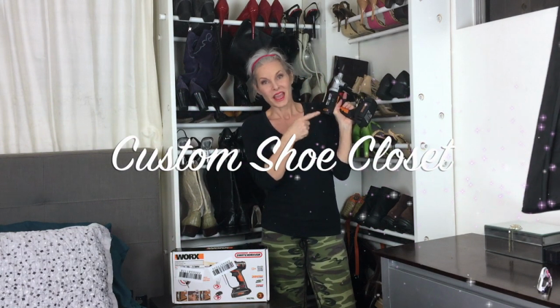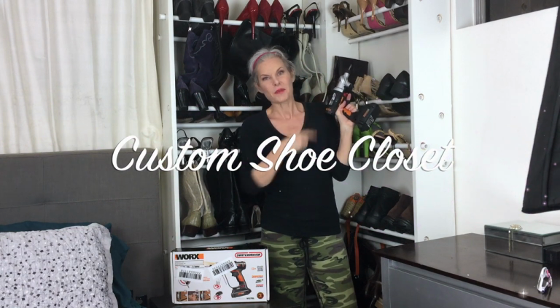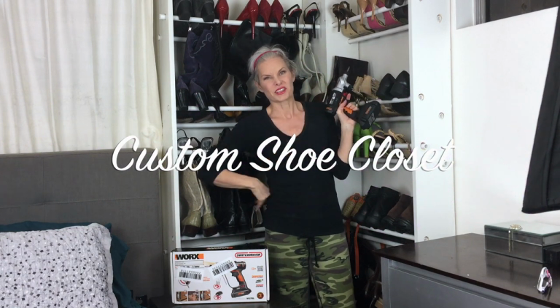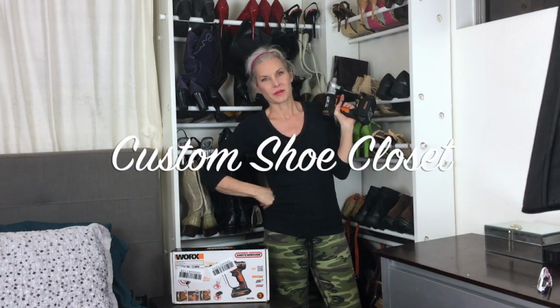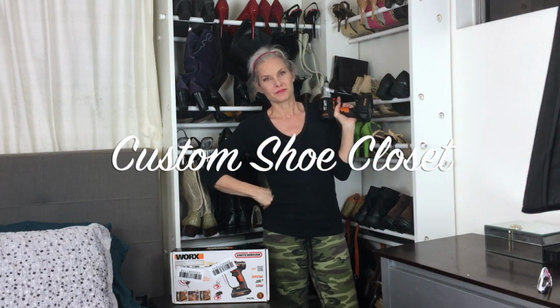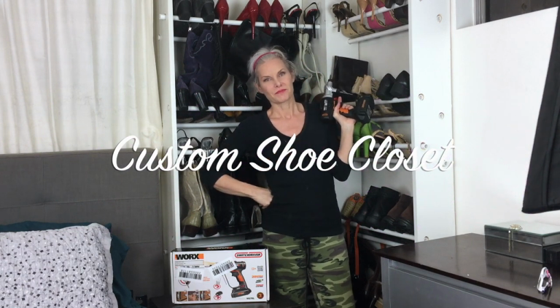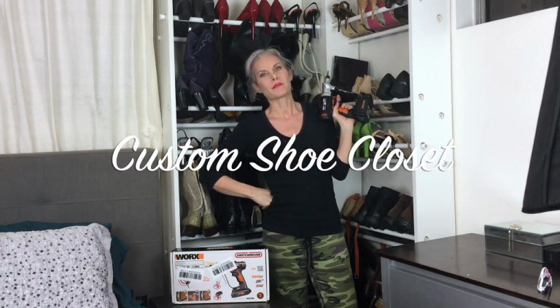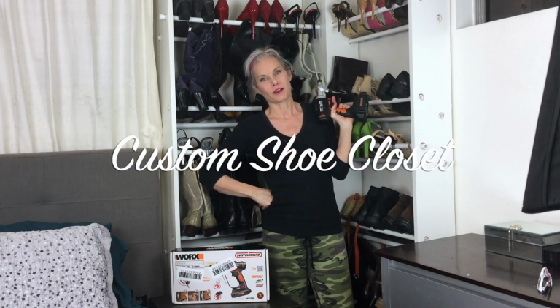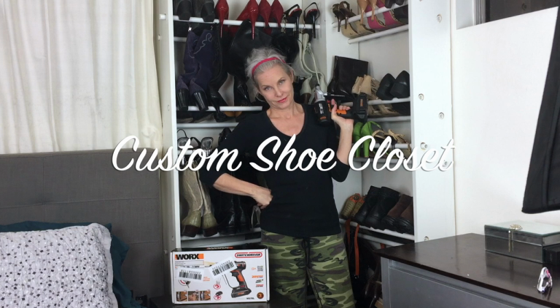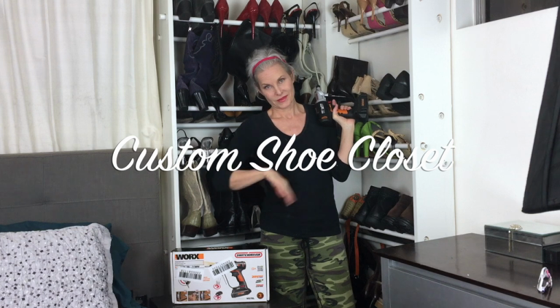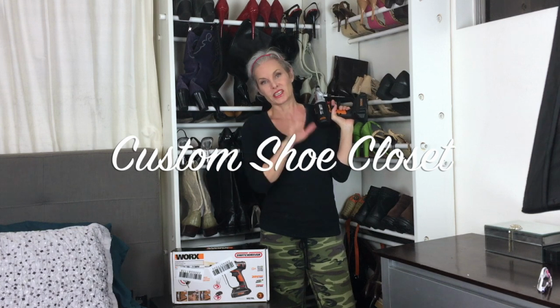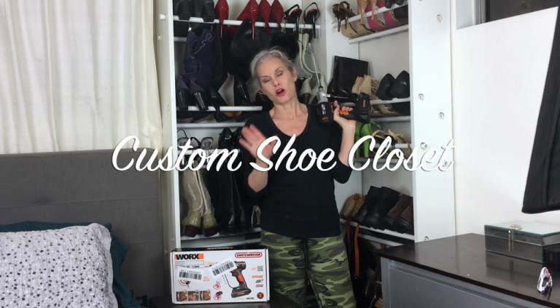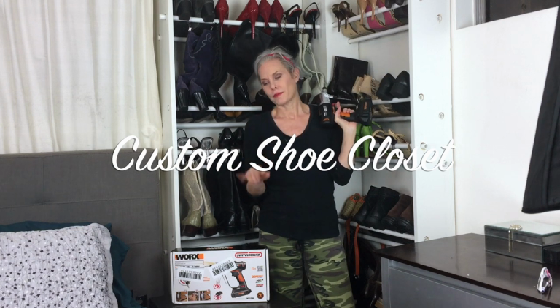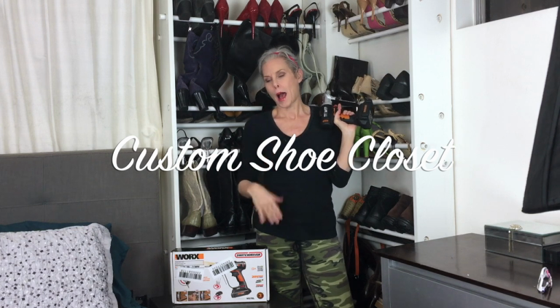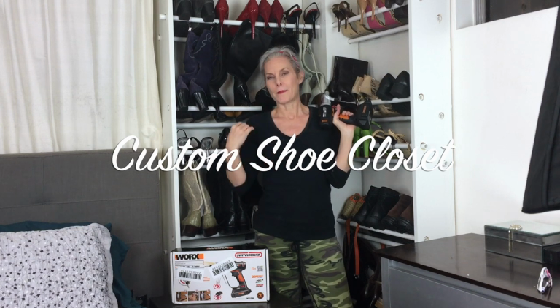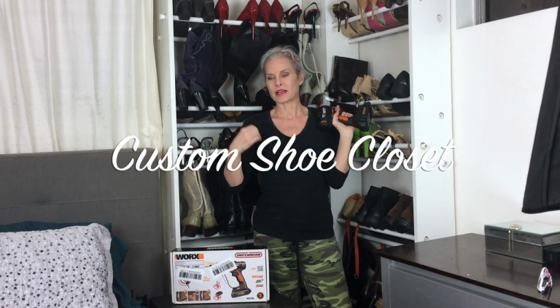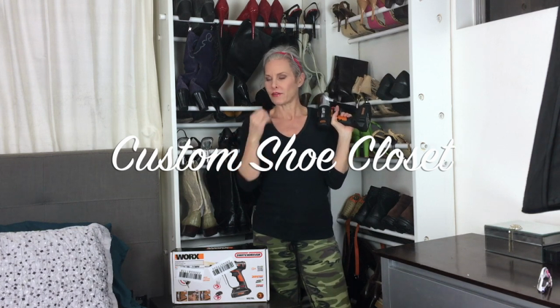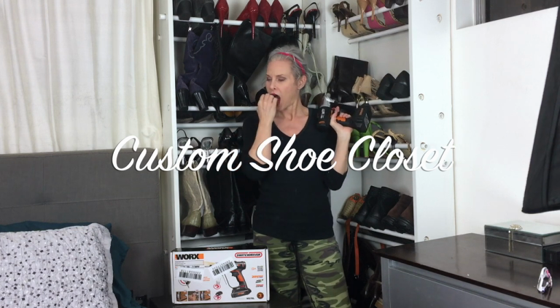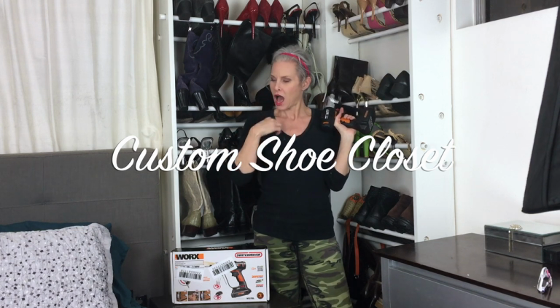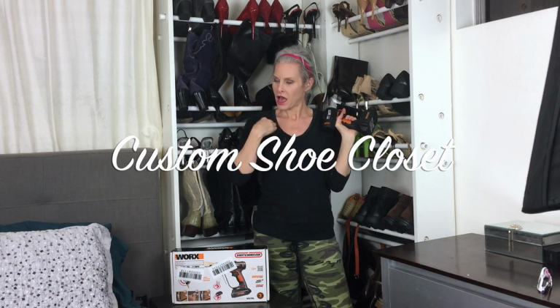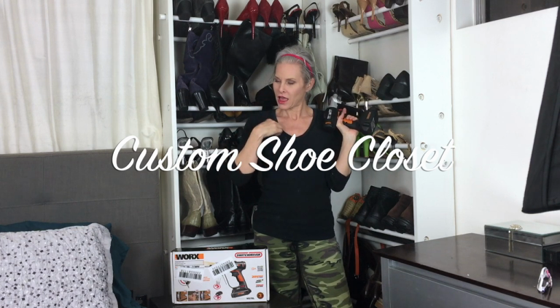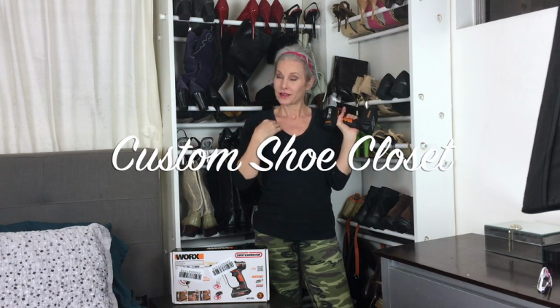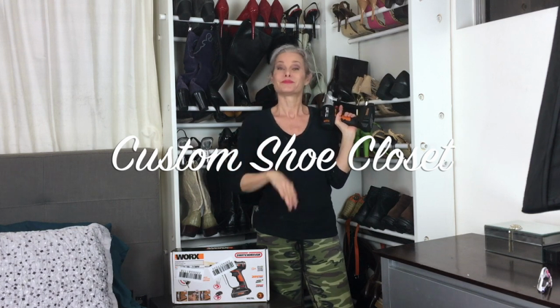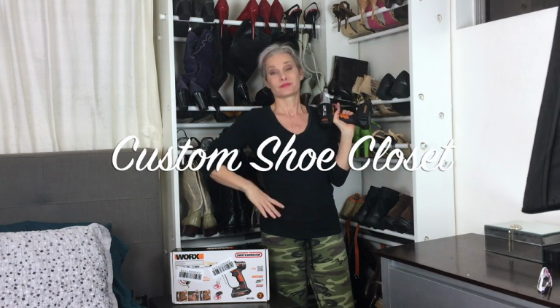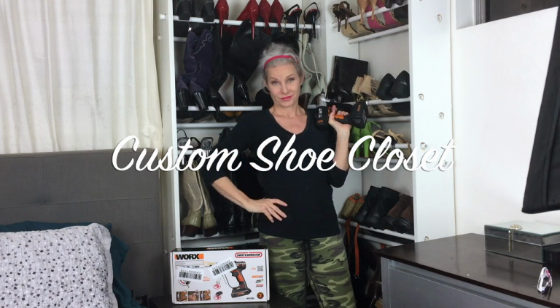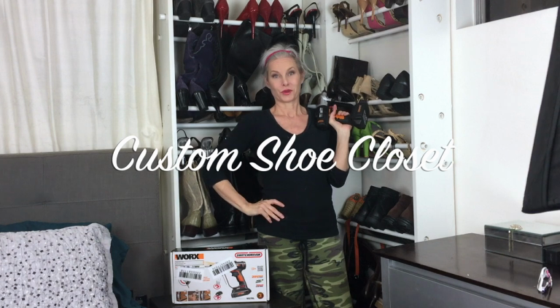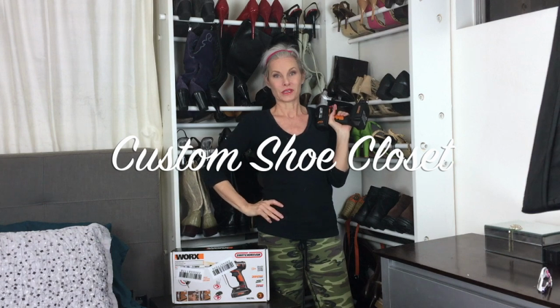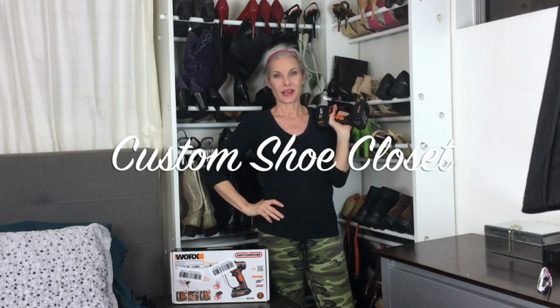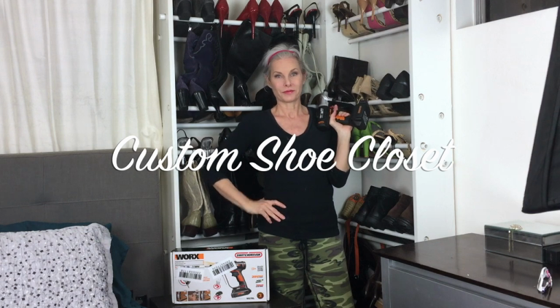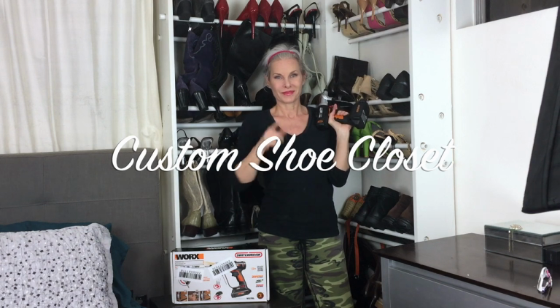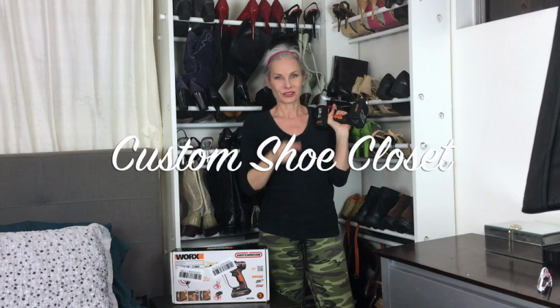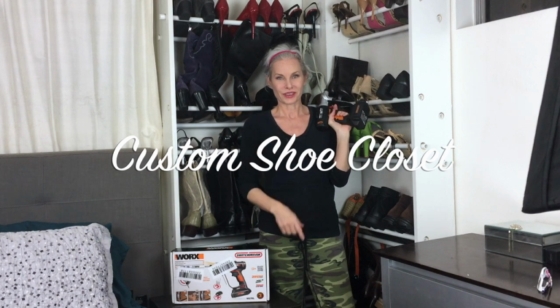I built these cabinets by myself — did it all by myself. Want to learn how? I'll show you.